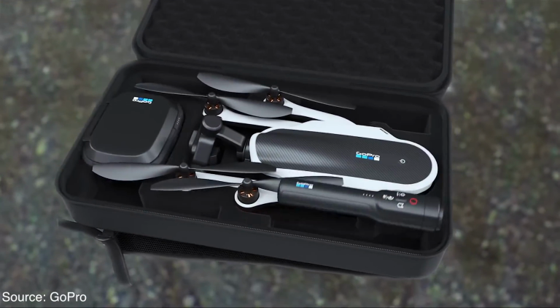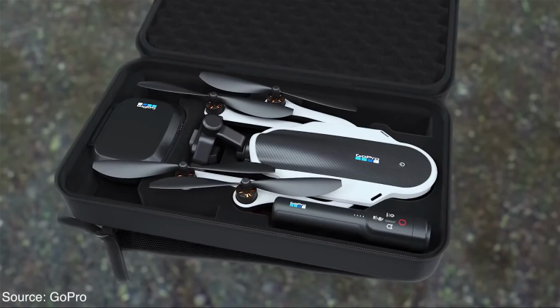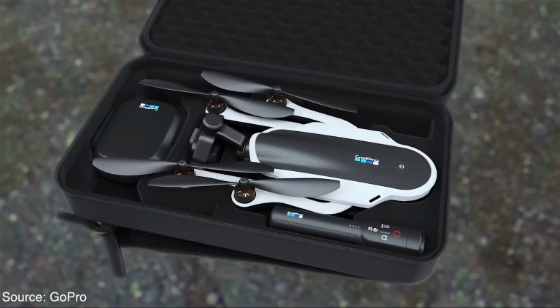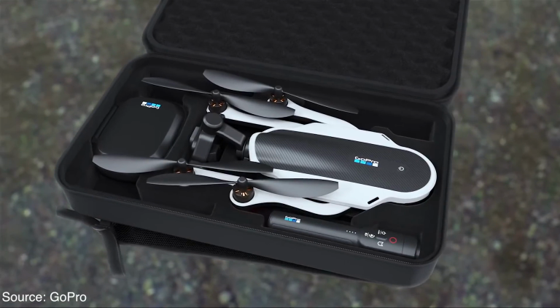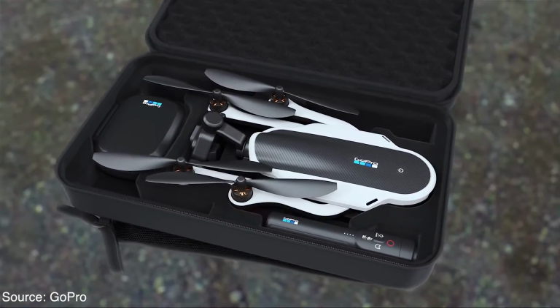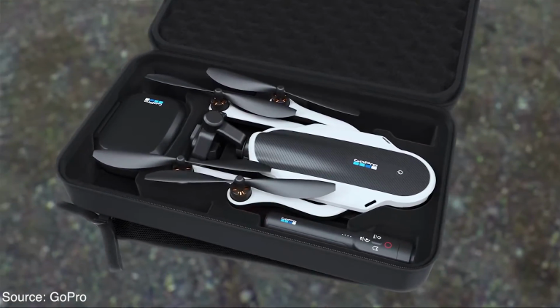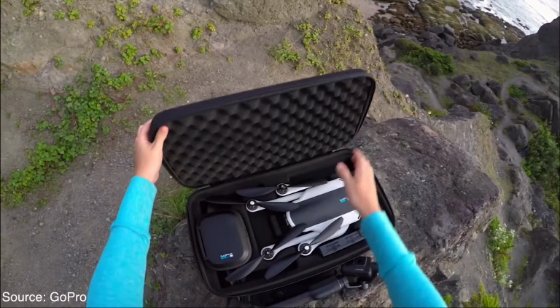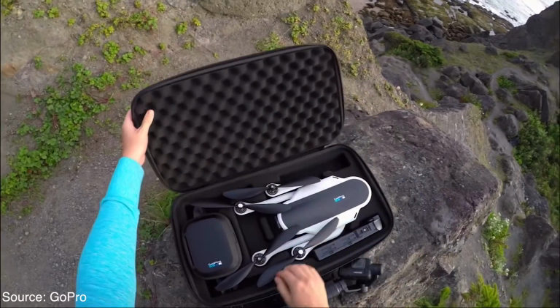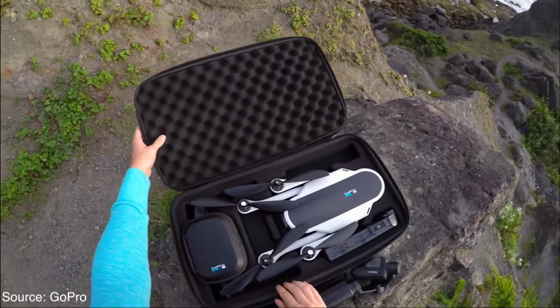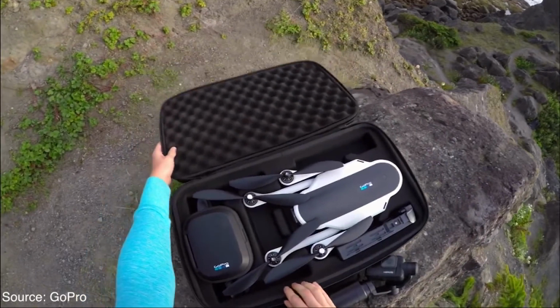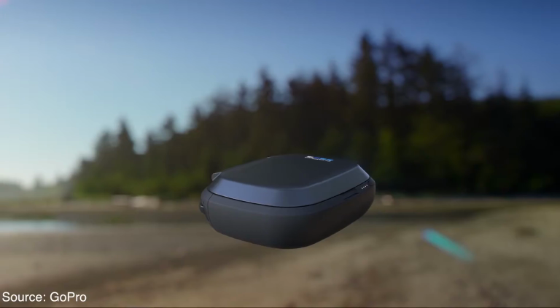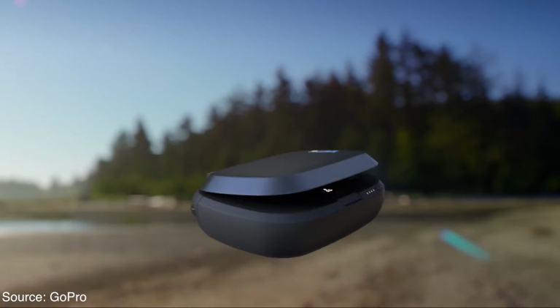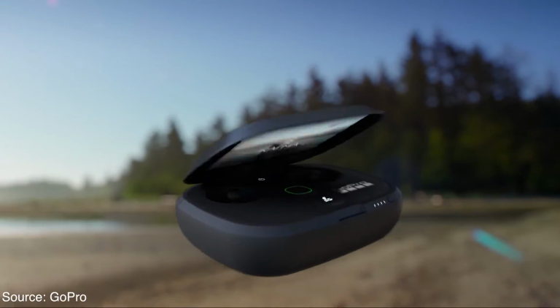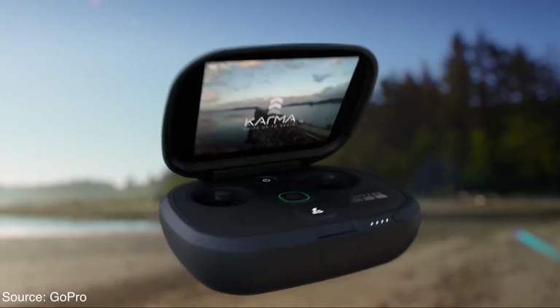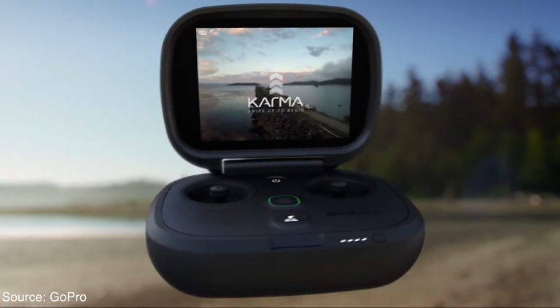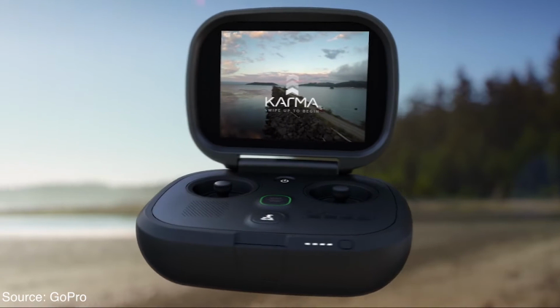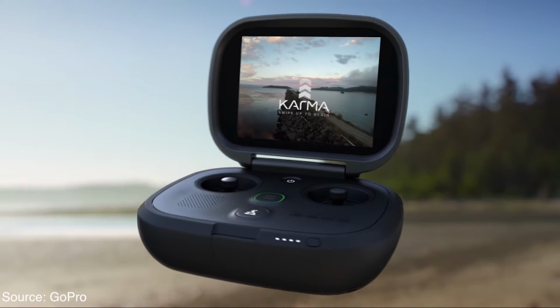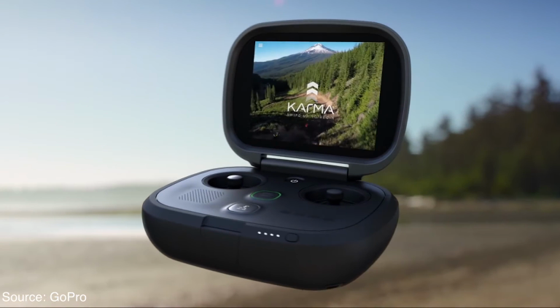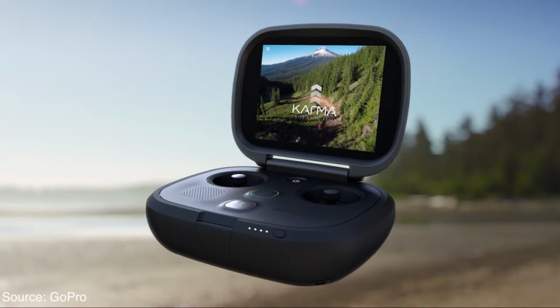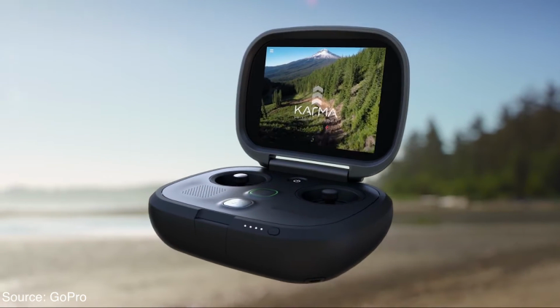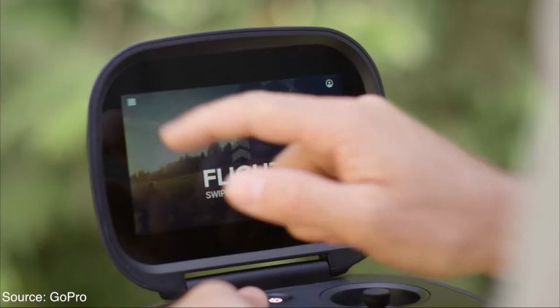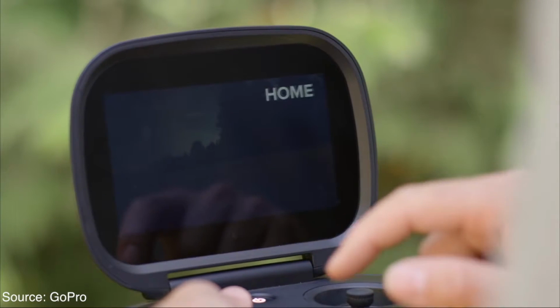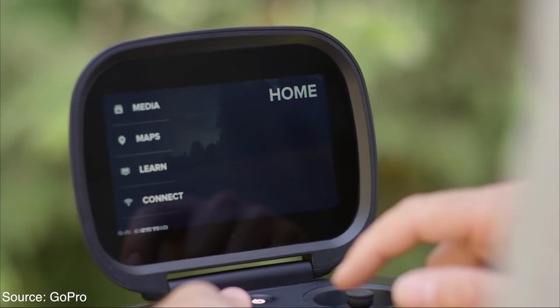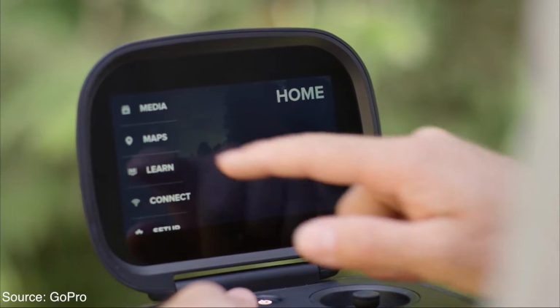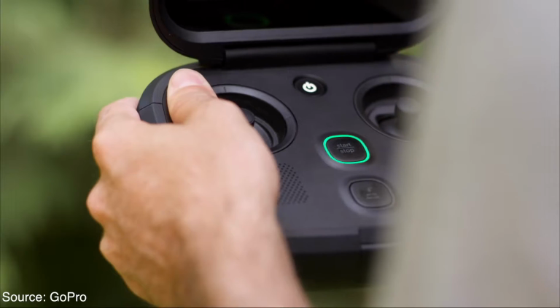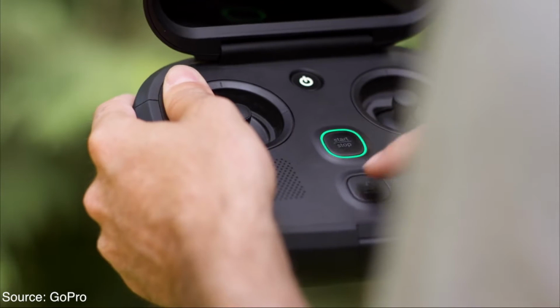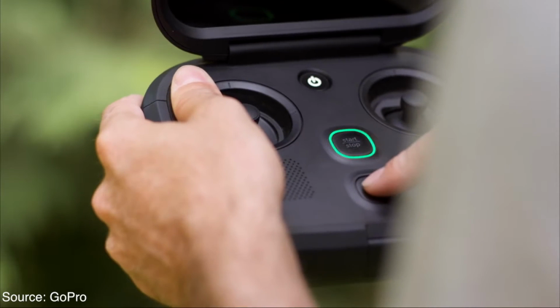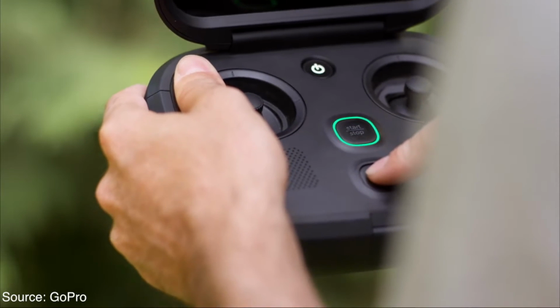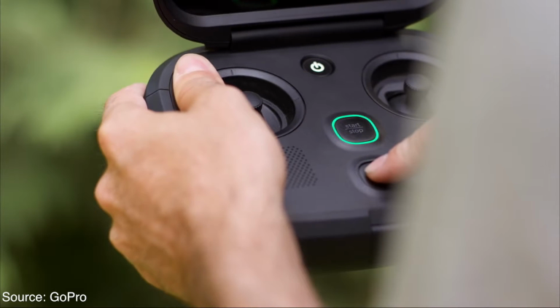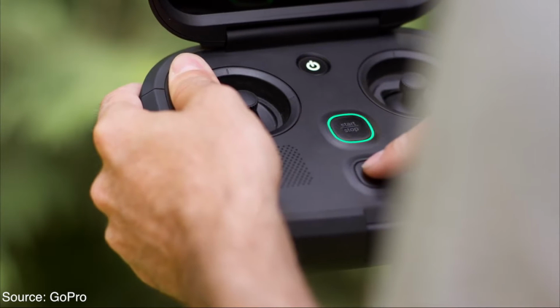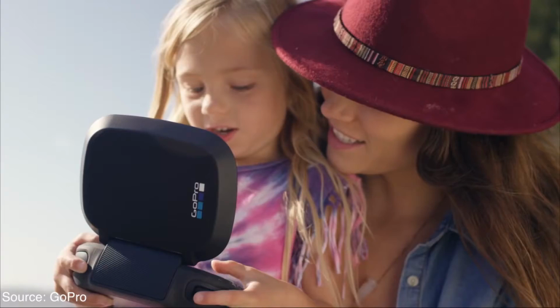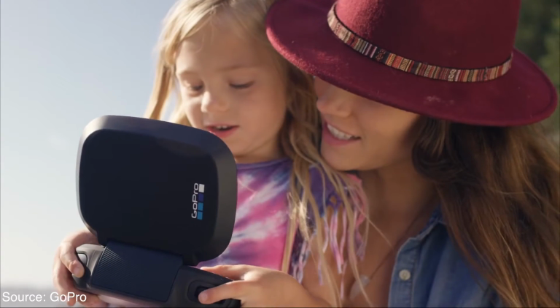You can control this quadcopter with a dedicated clamshell-shaped controller, which is also provided along with the drone. One half of the controller has a touchscreen display, and the other half has two joysticks with a minimalistic design to it.